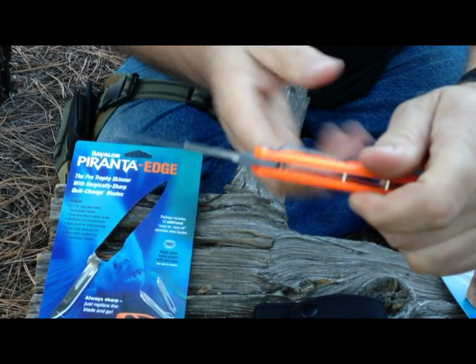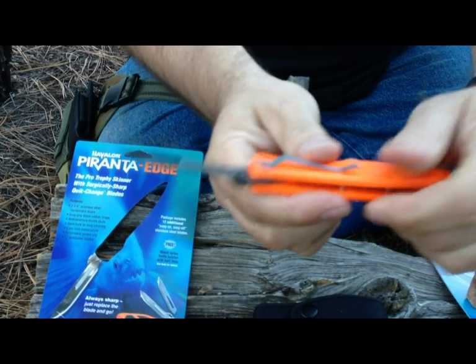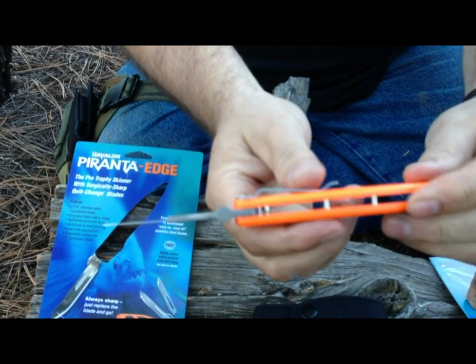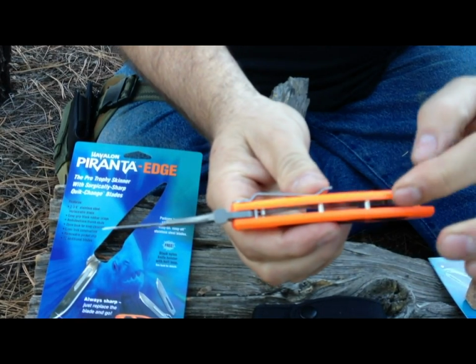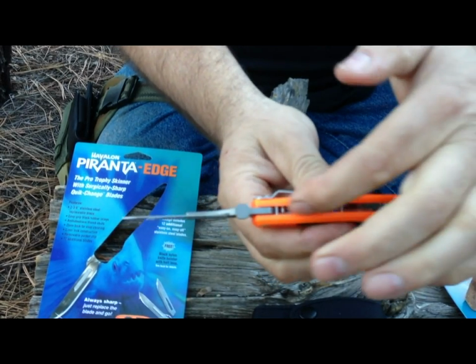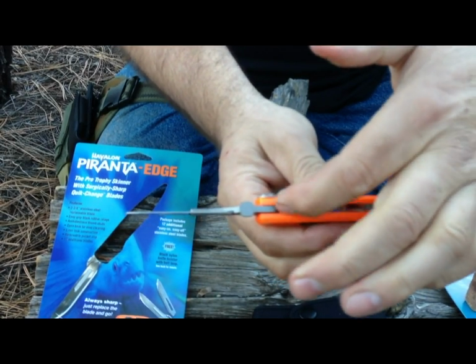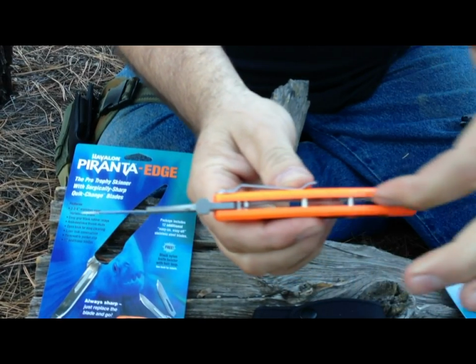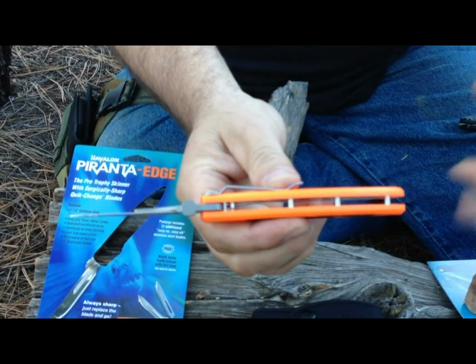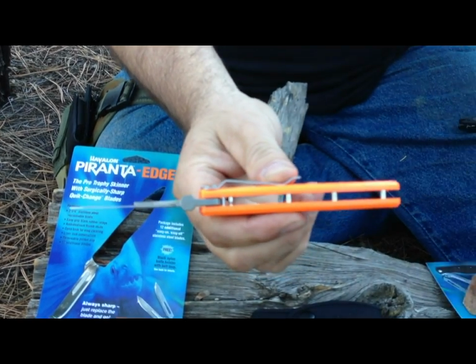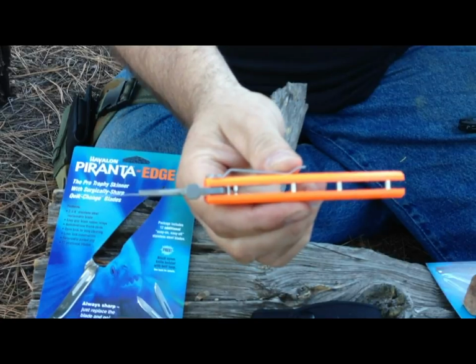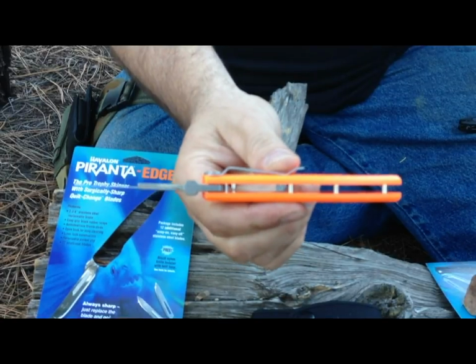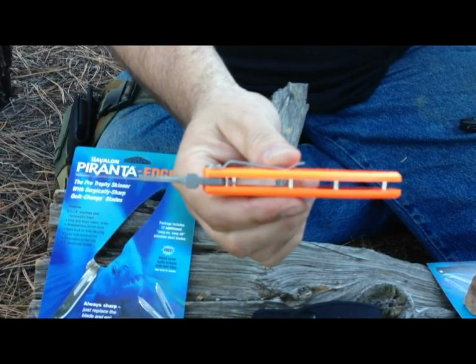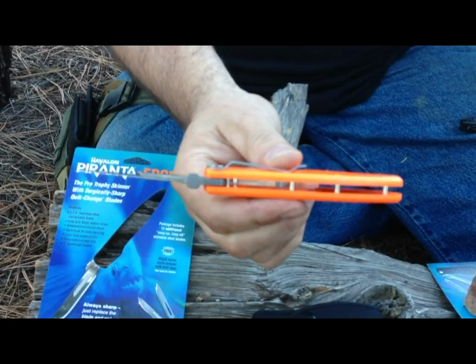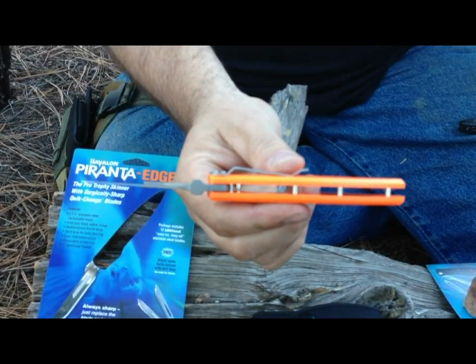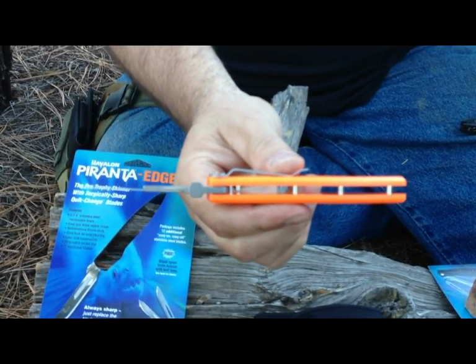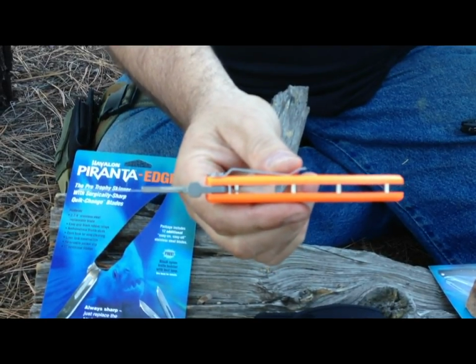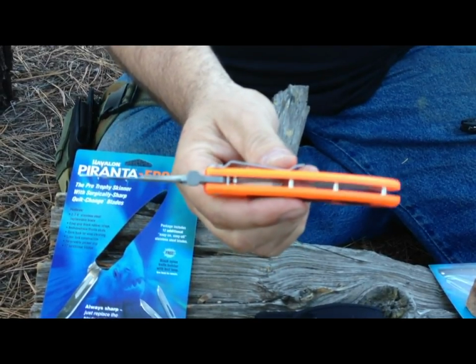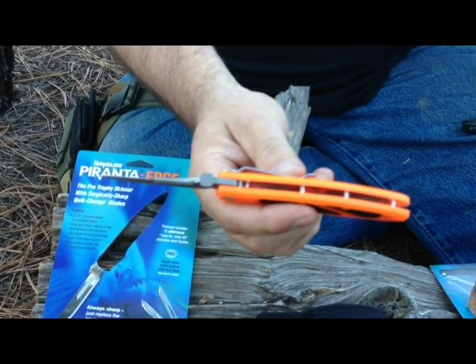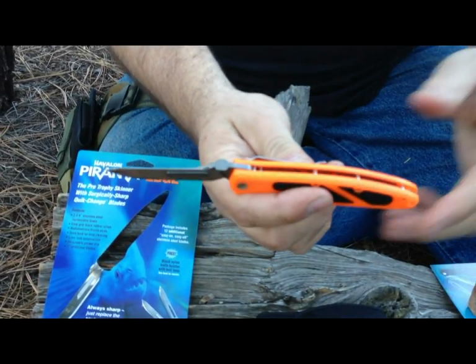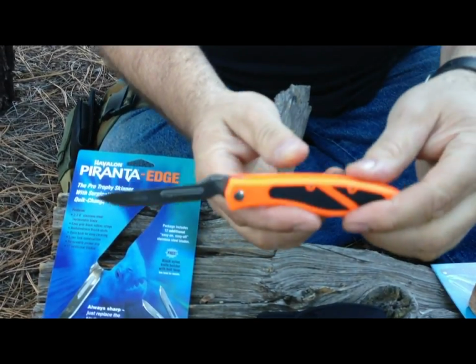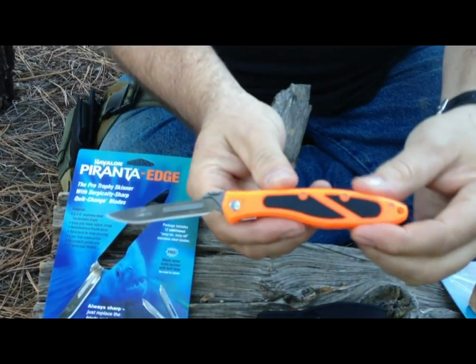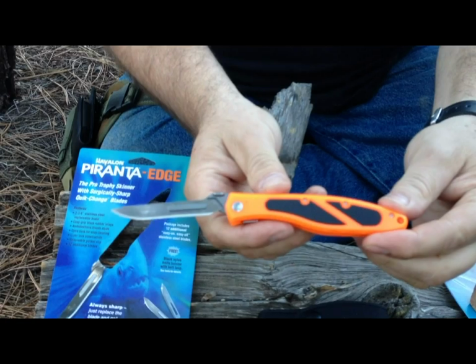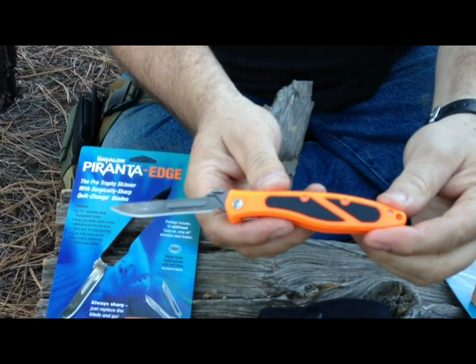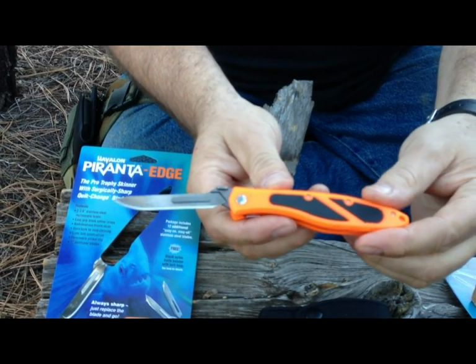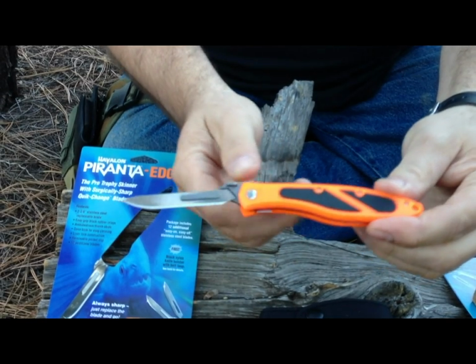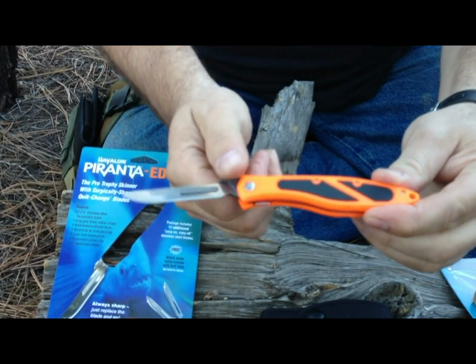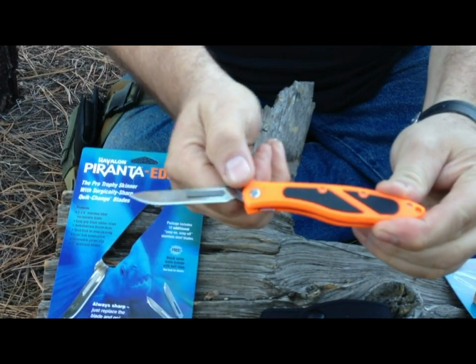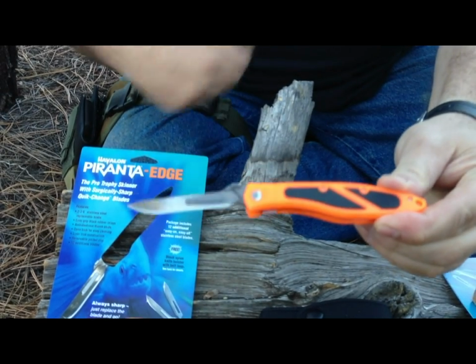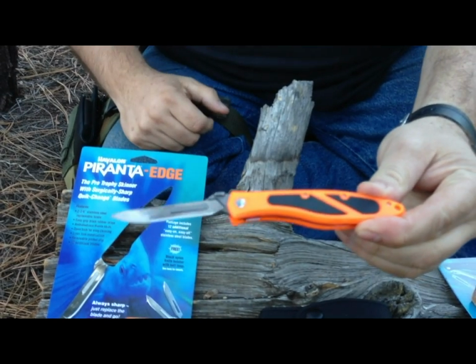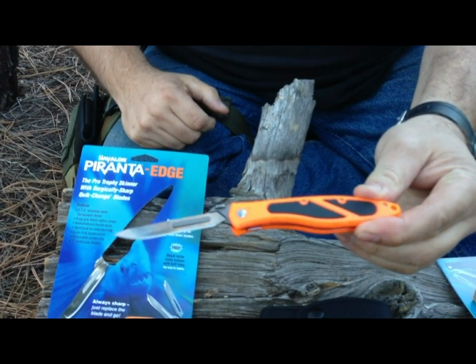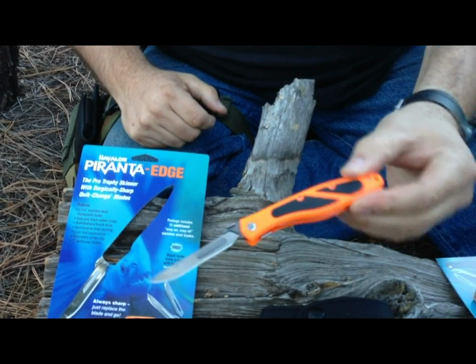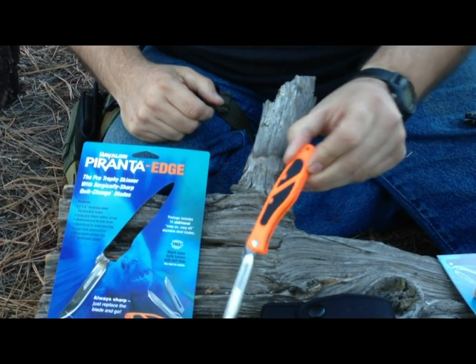A really cool design is that it's got this big gap here all the way through so that you can clean it out very easily. This thing is made for skinning and game, working with game, doing that kind of stuff.